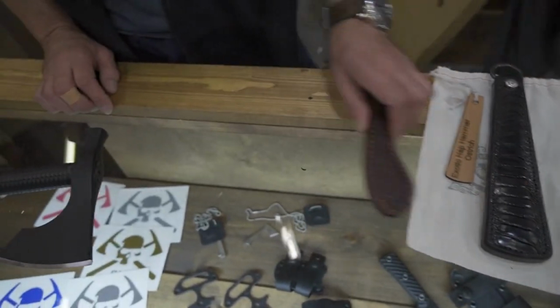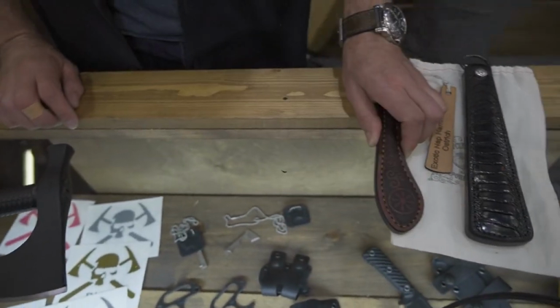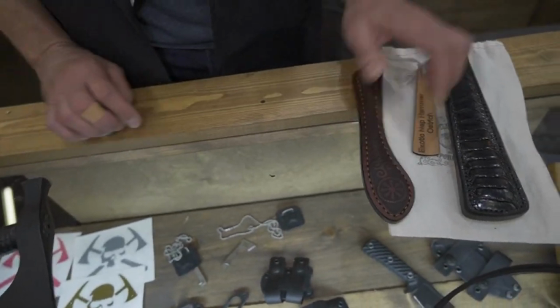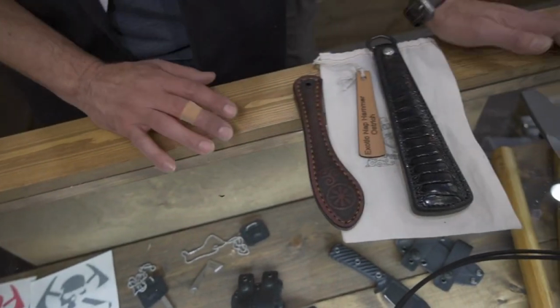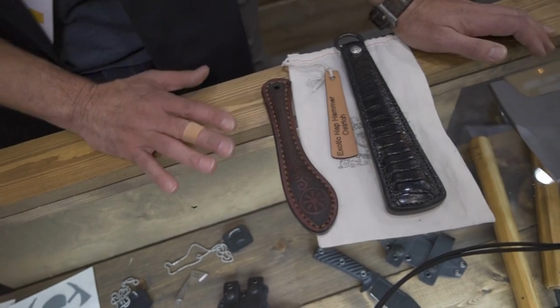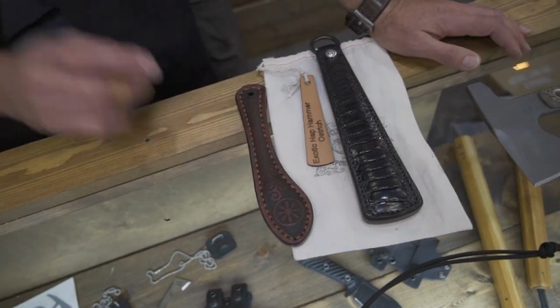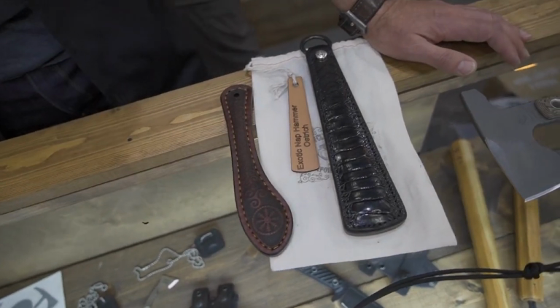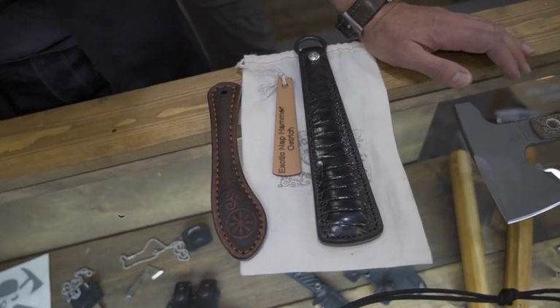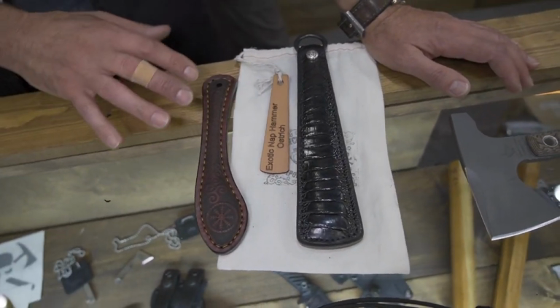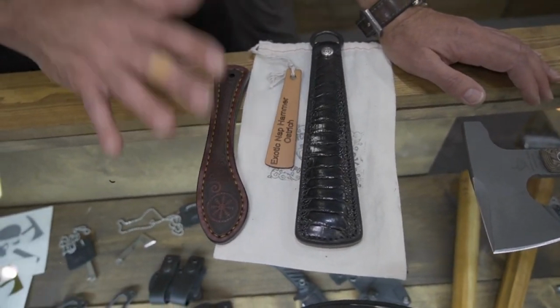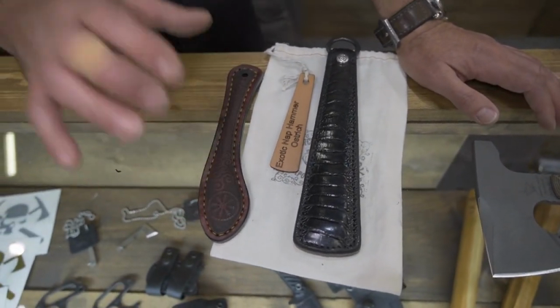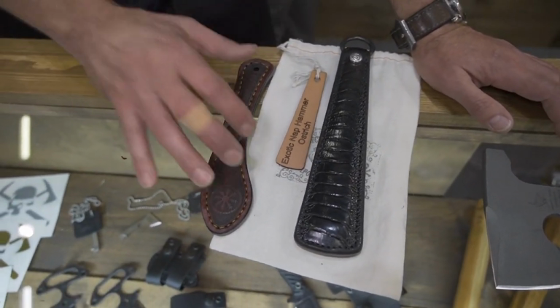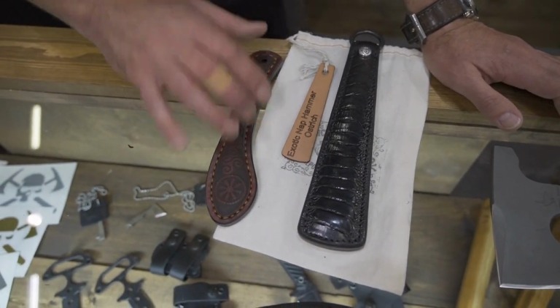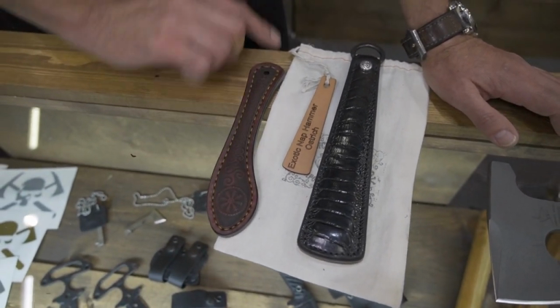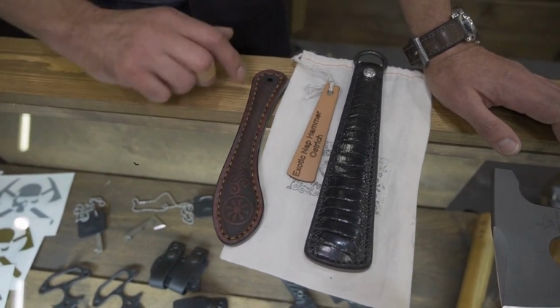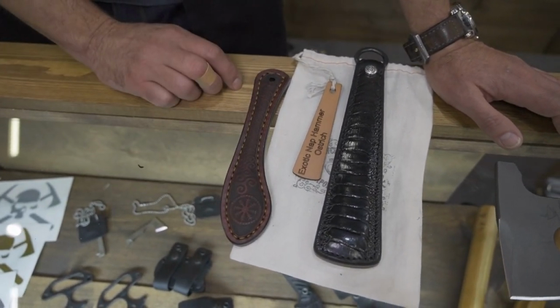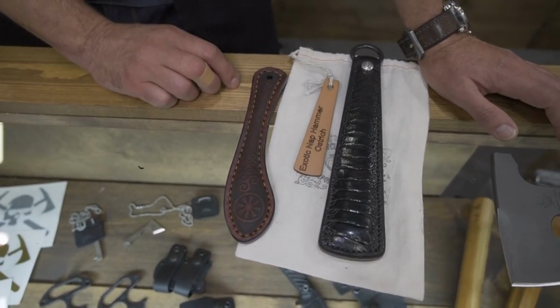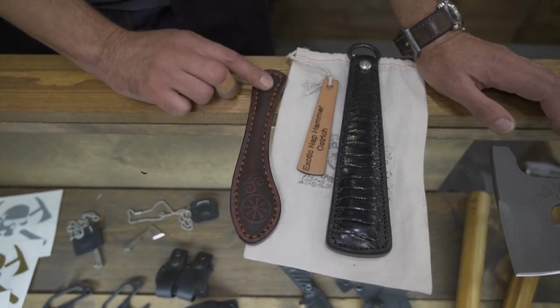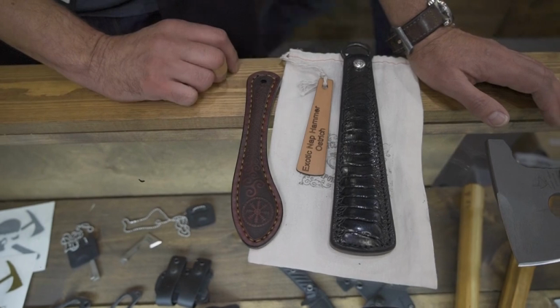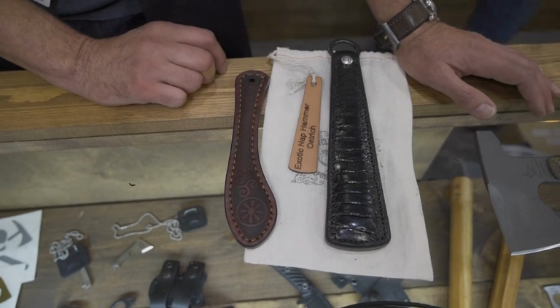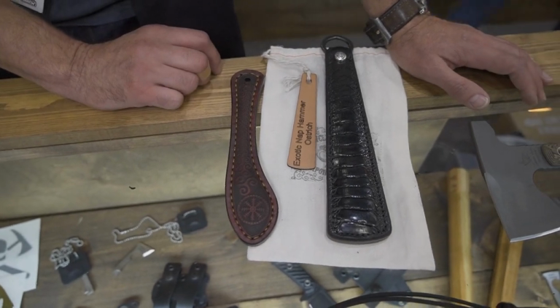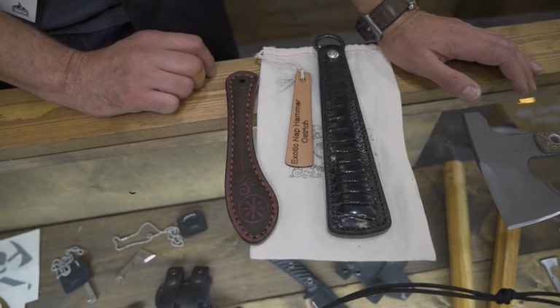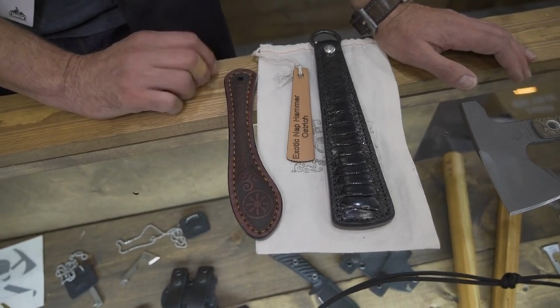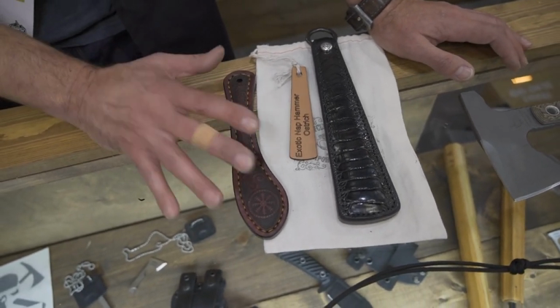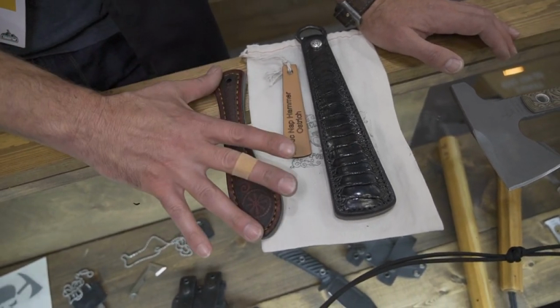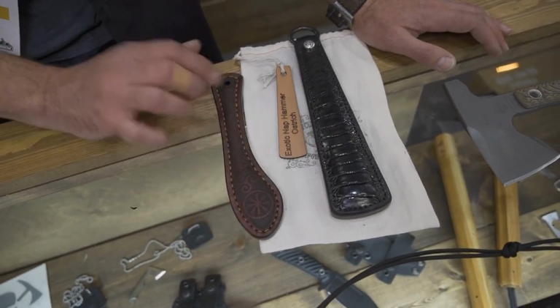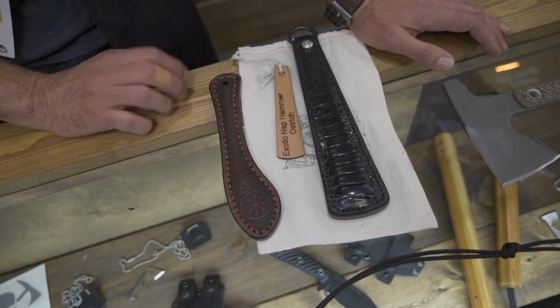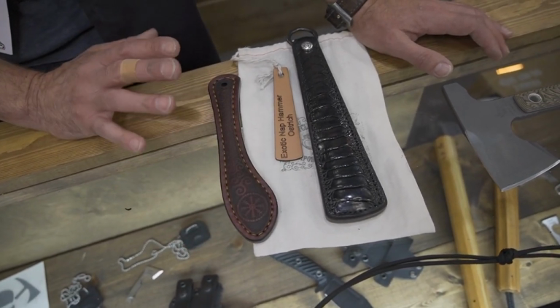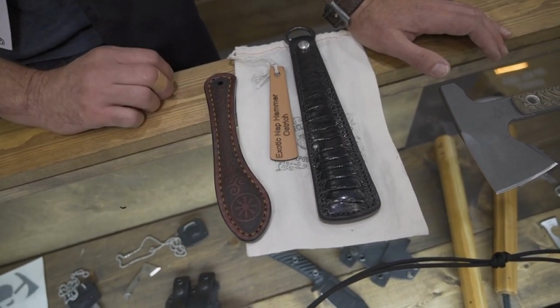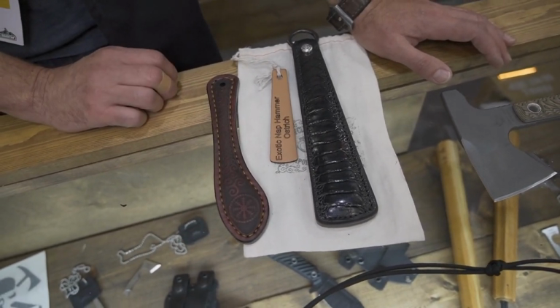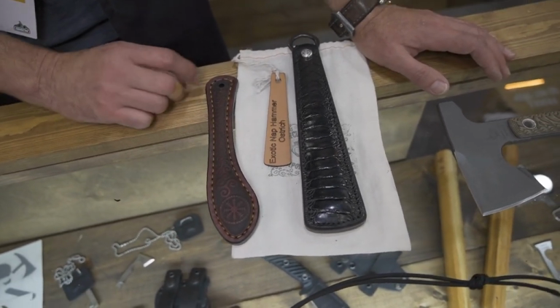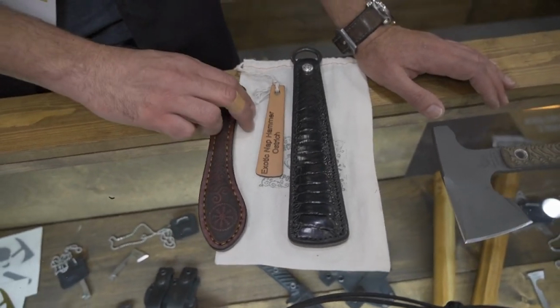And then one of Ryan's custom pieces — one that he hand cuts, lasers out, and then hand stitches as well. This would be the 7D. It's seven inches long. You can figure out what the D stands for.